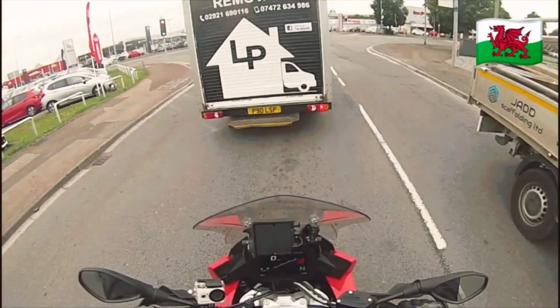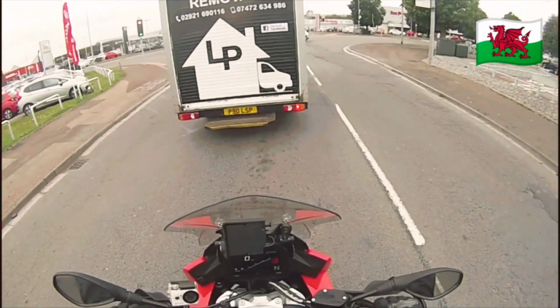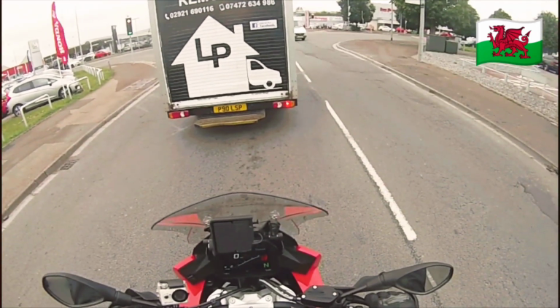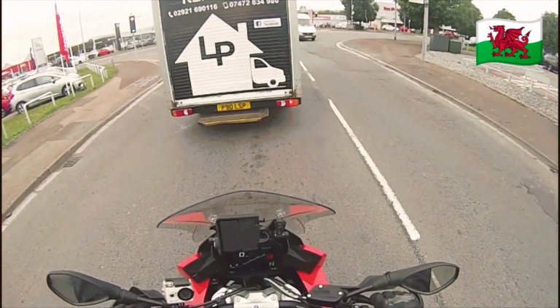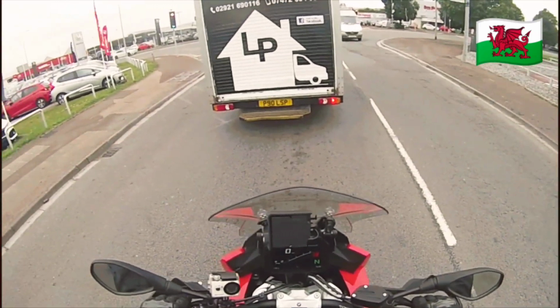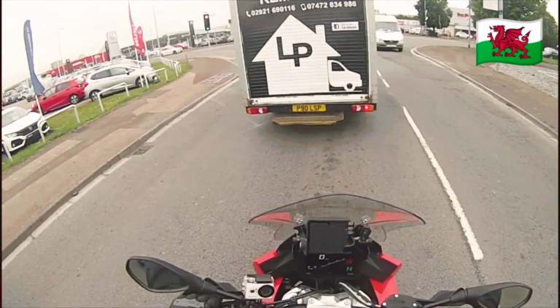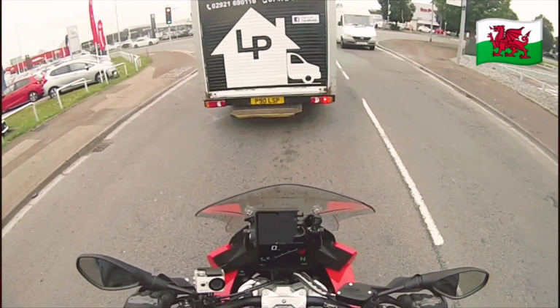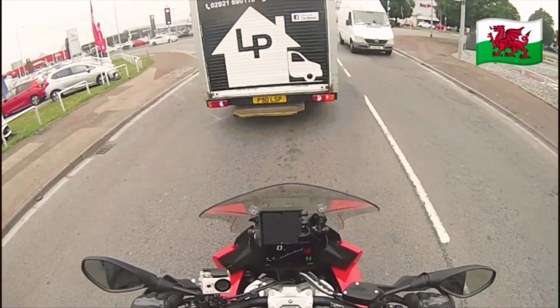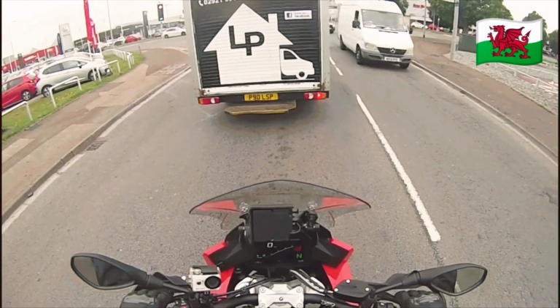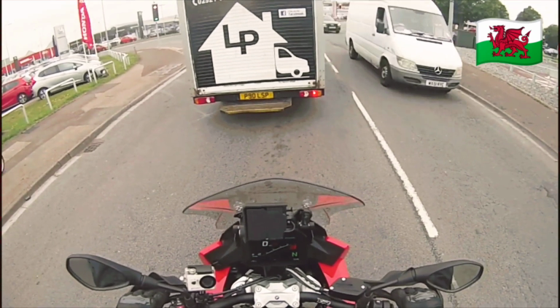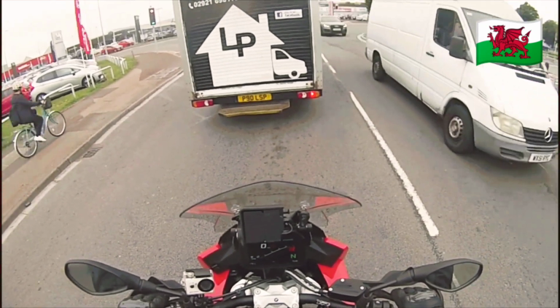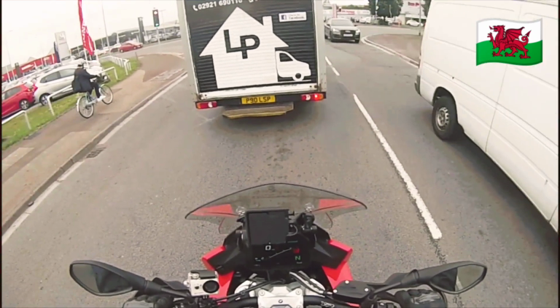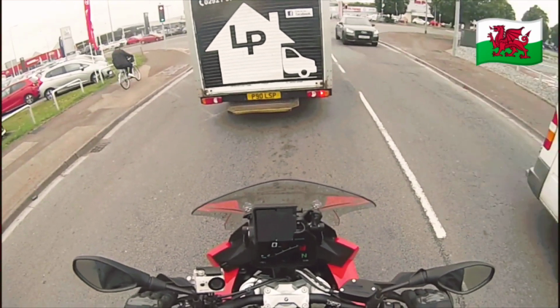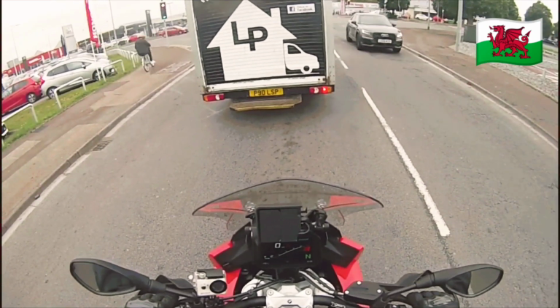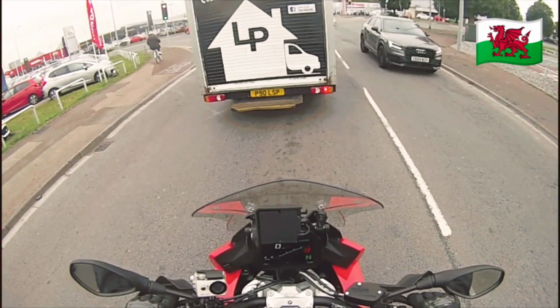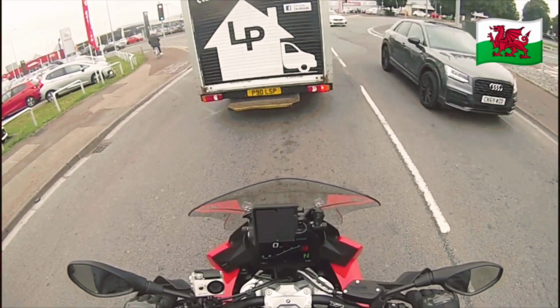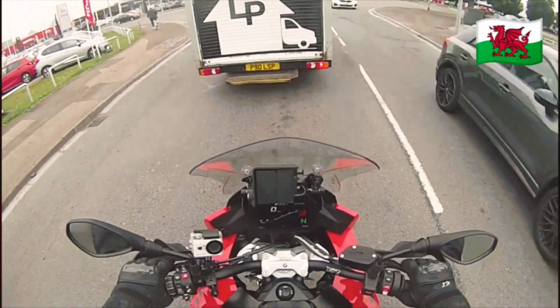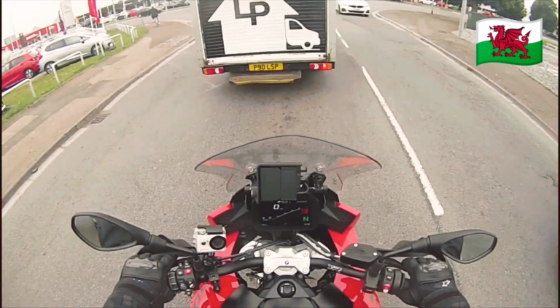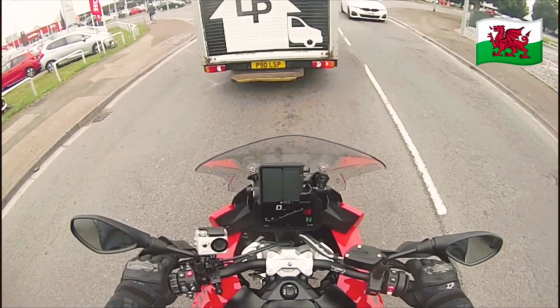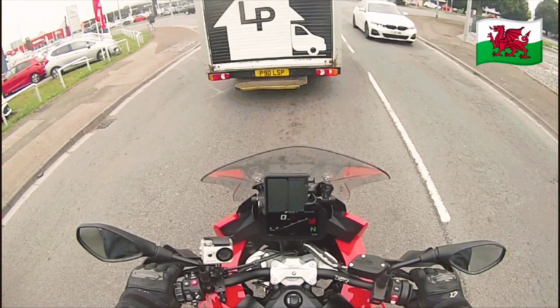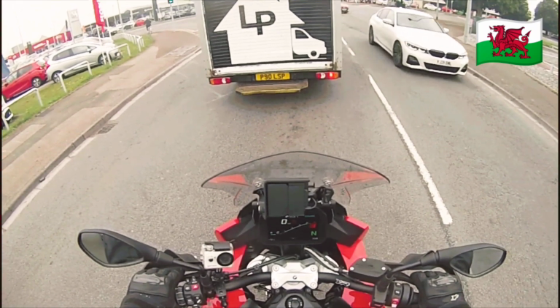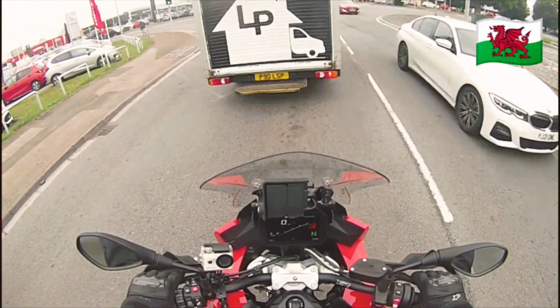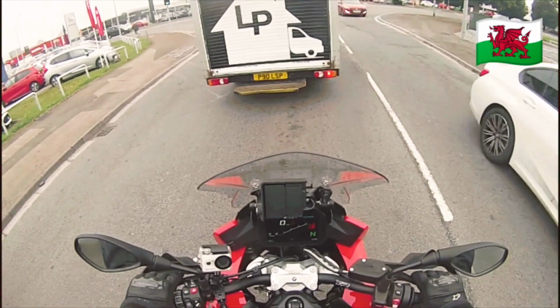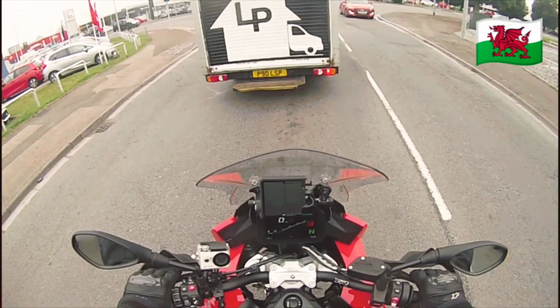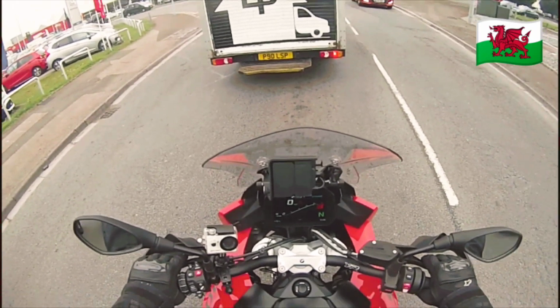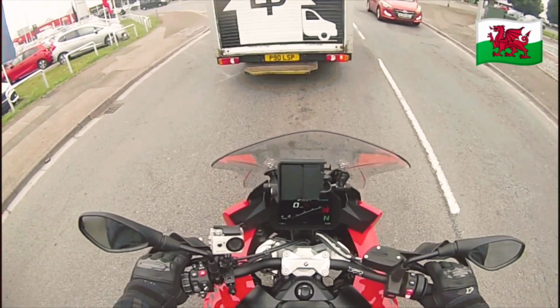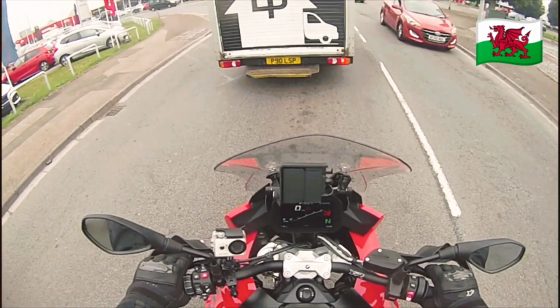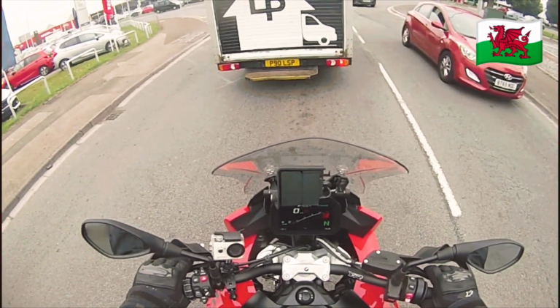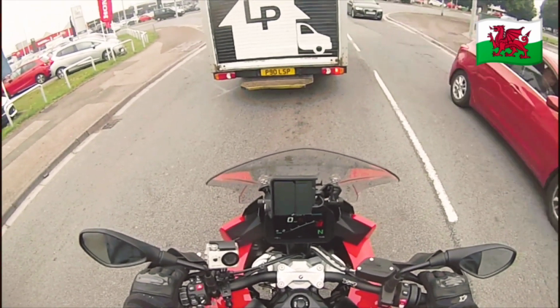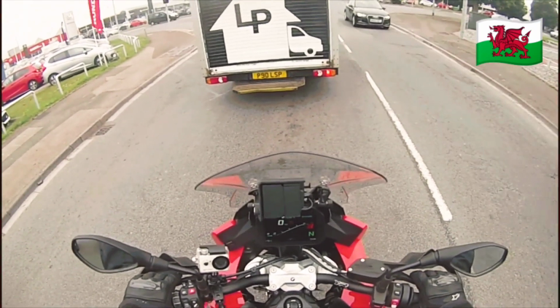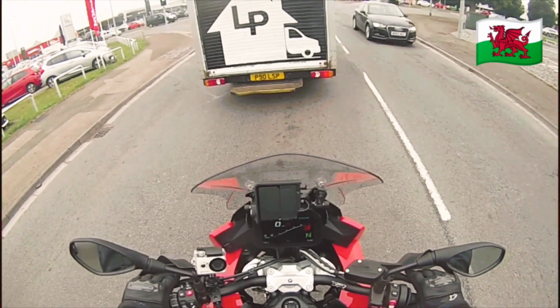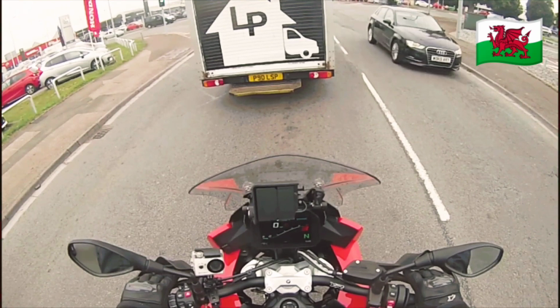The BMW comes with lots of features on the screen, lots of changeable things. I don't know why it's got a cup of tea icon on there — that's outside temperature, 19 degrees.